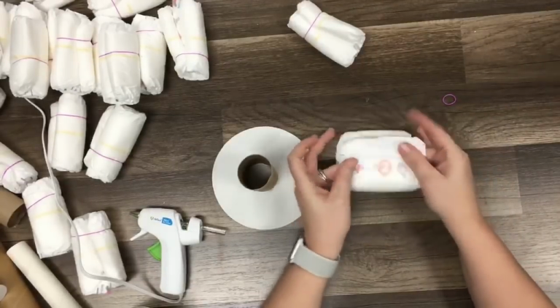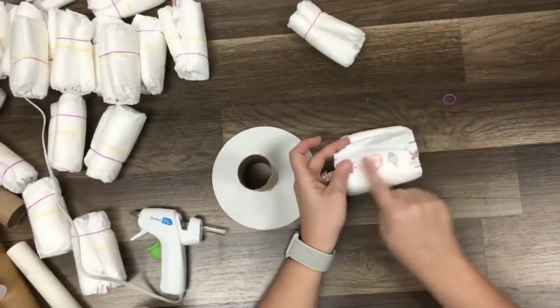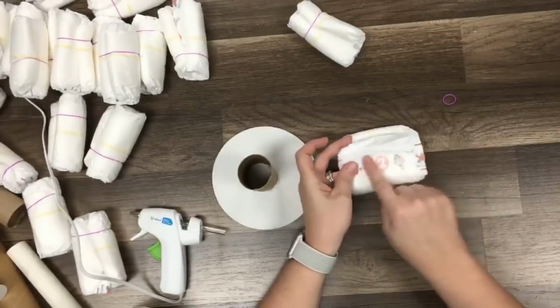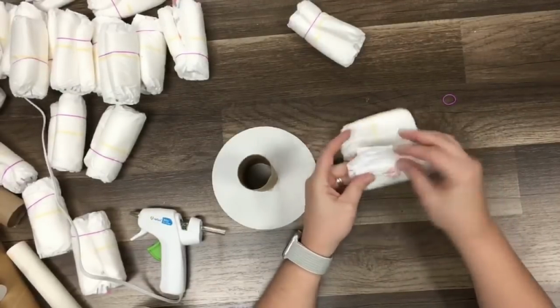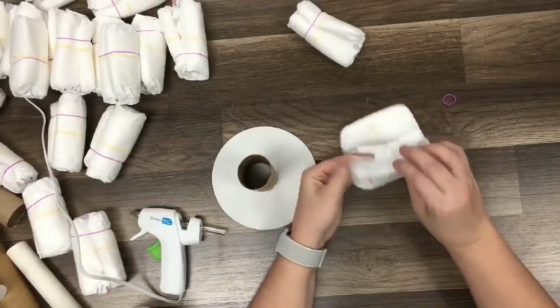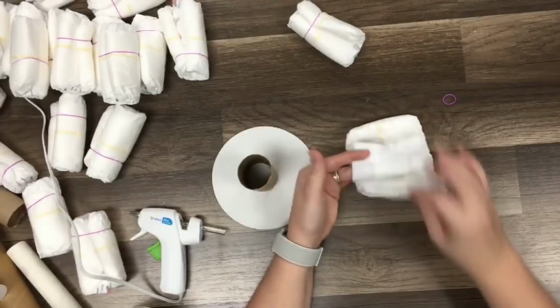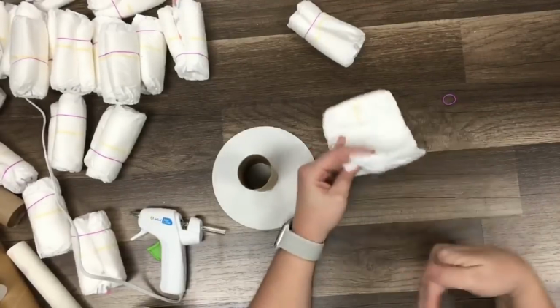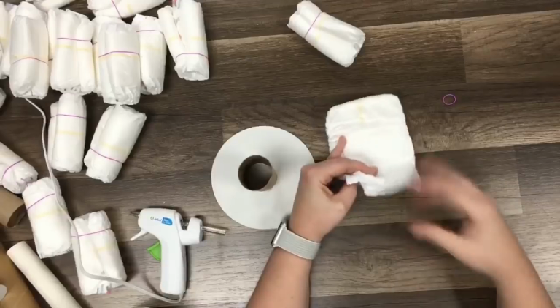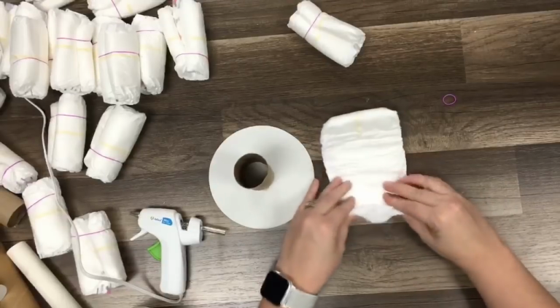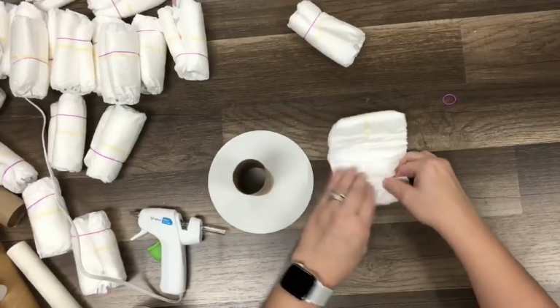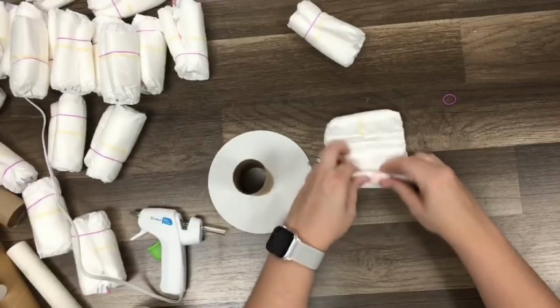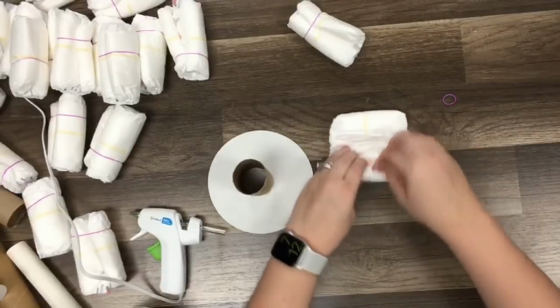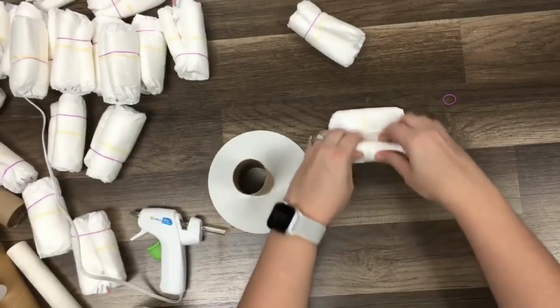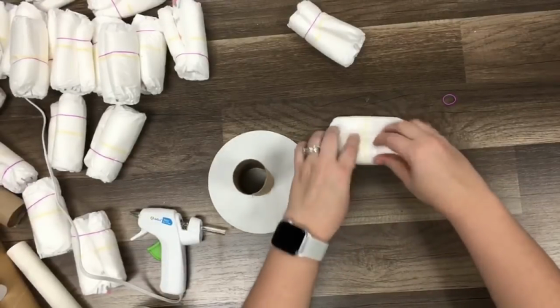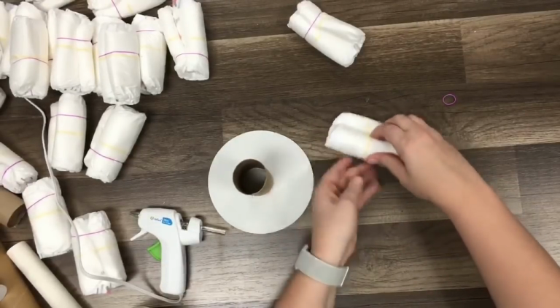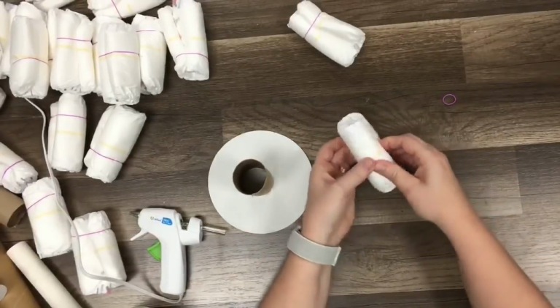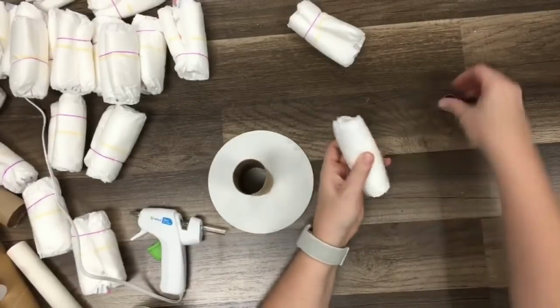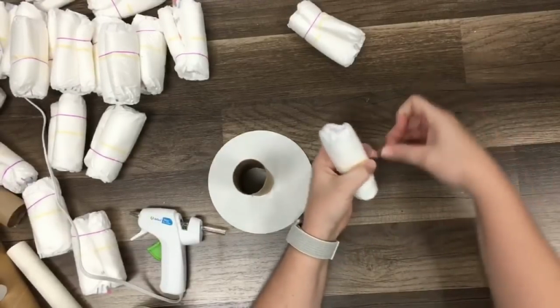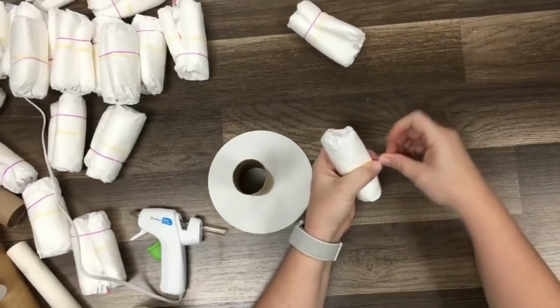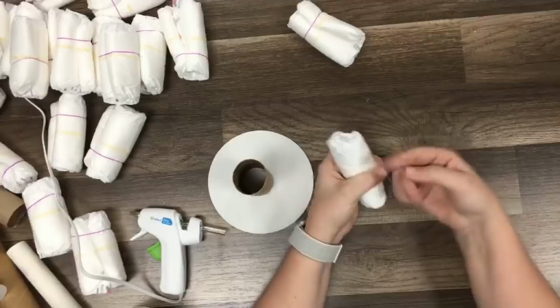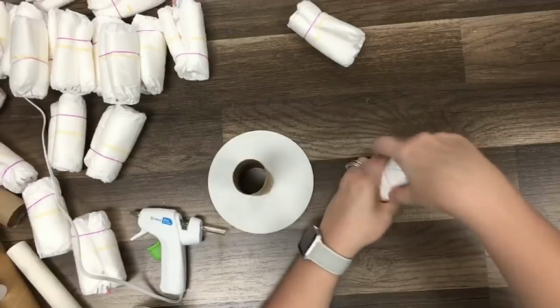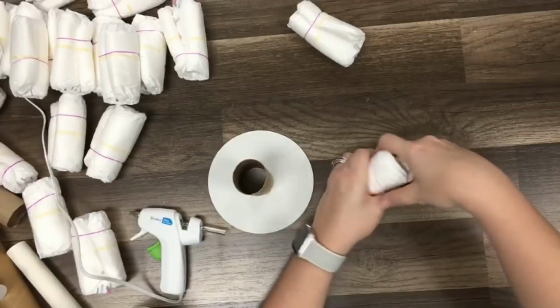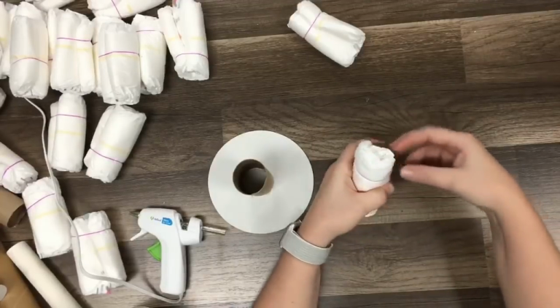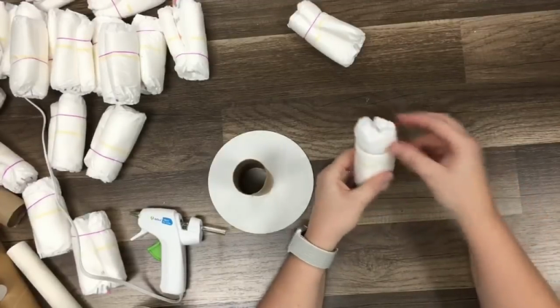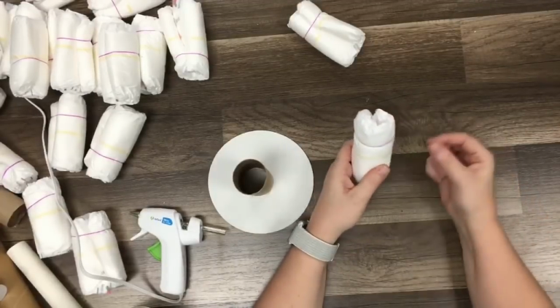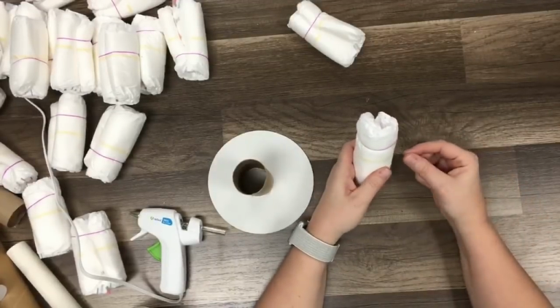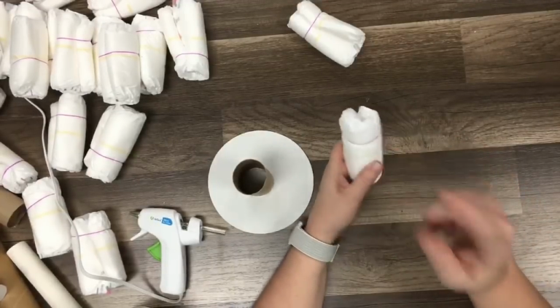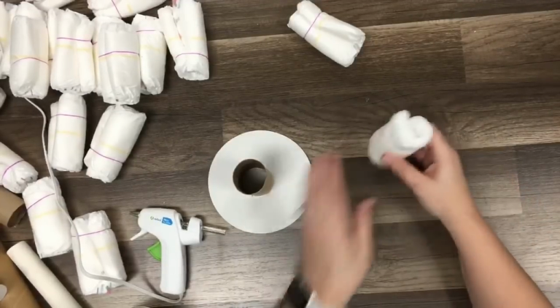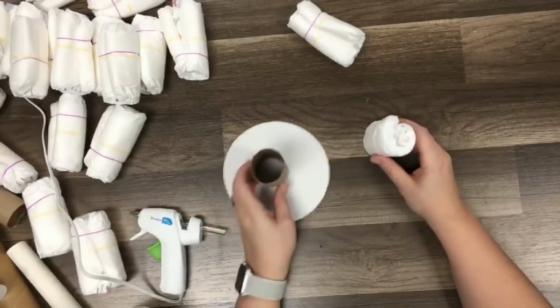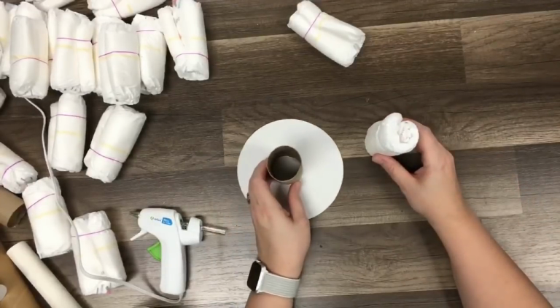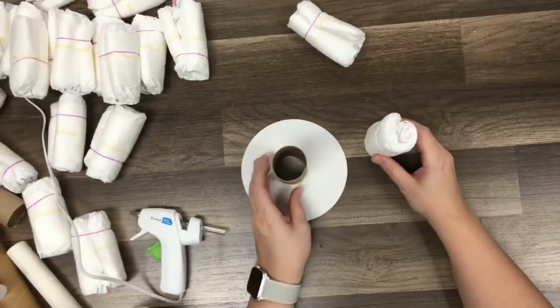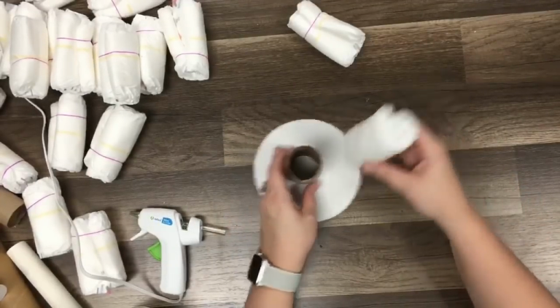You're going to take where the top part is — the open flat part — have it towards you, and then just roll it. It doesn't have to be super tight, you're just rolling it. And then you're putting on that rubber band, but keep it towards the top so you can pull it off, because in a second we're going to wrap a different string around it.